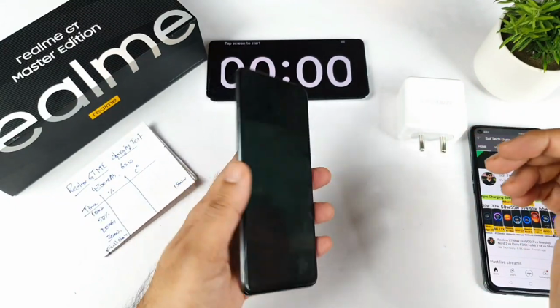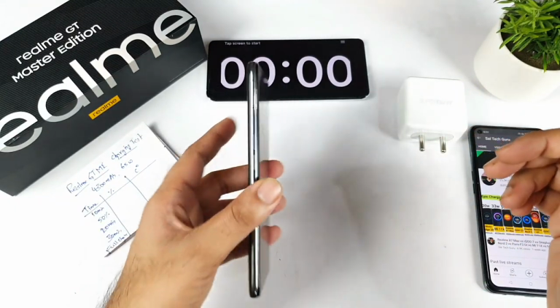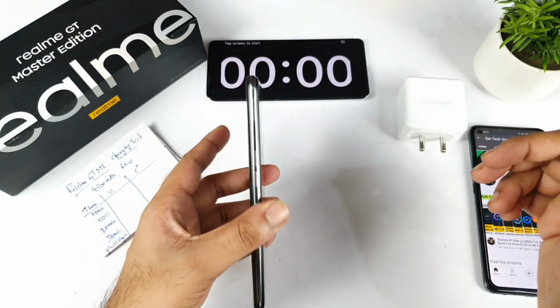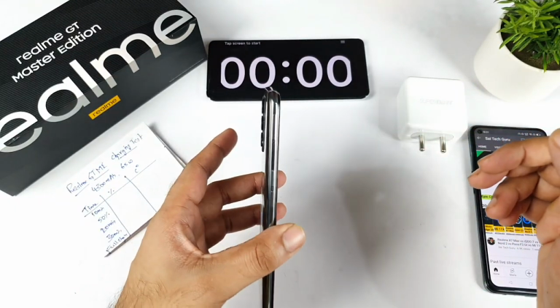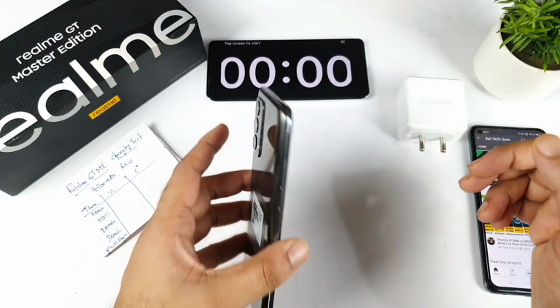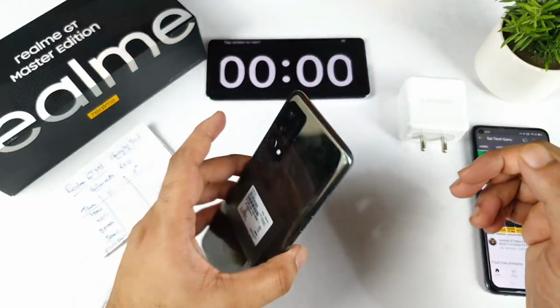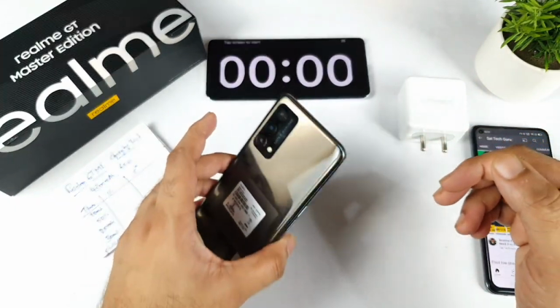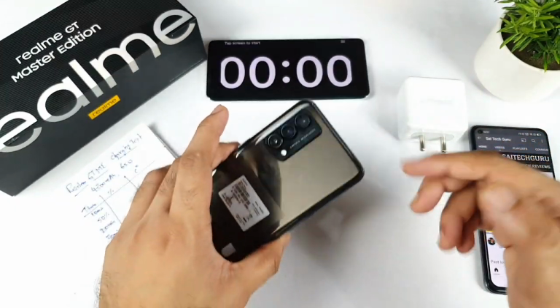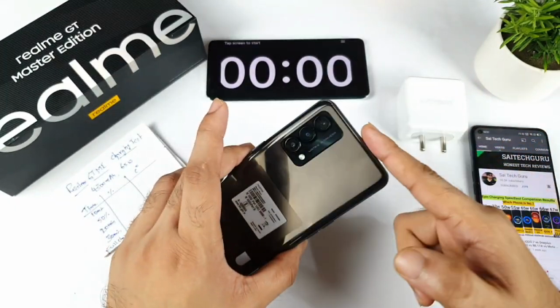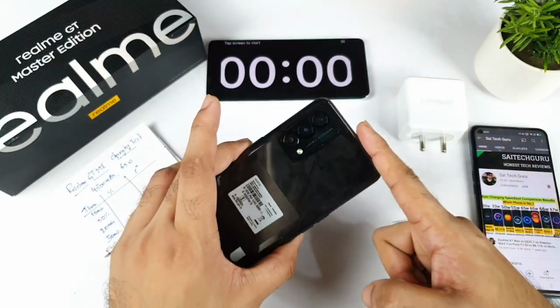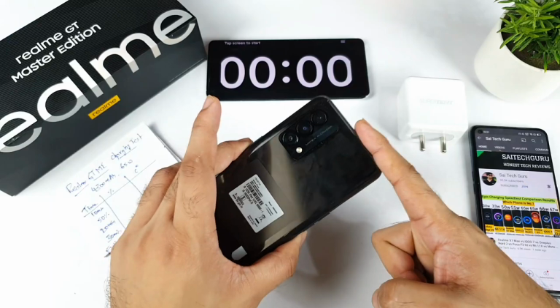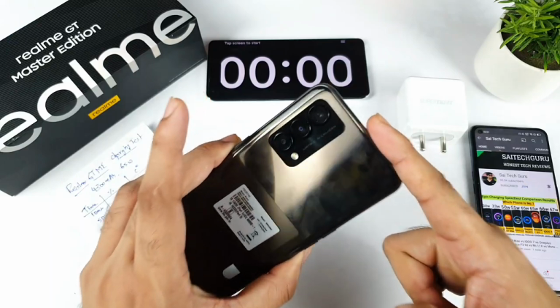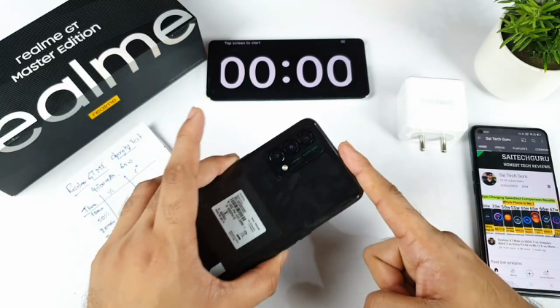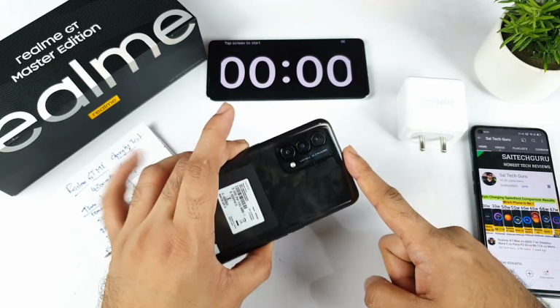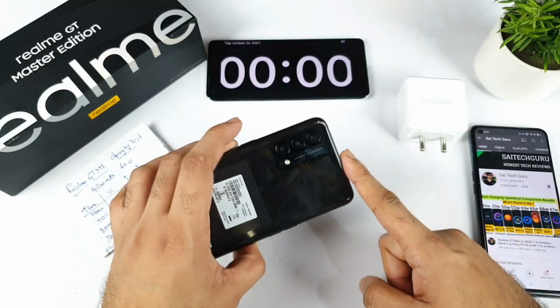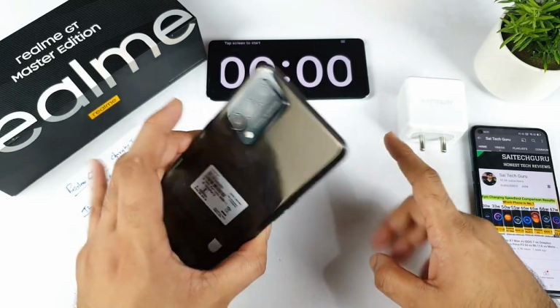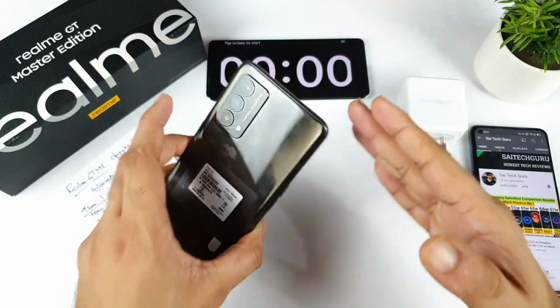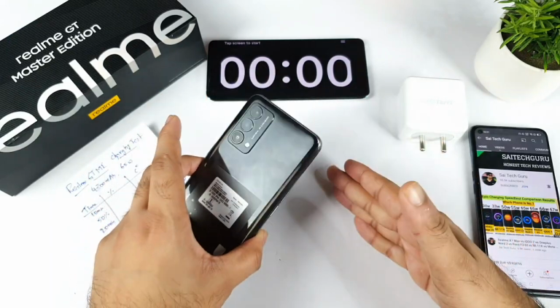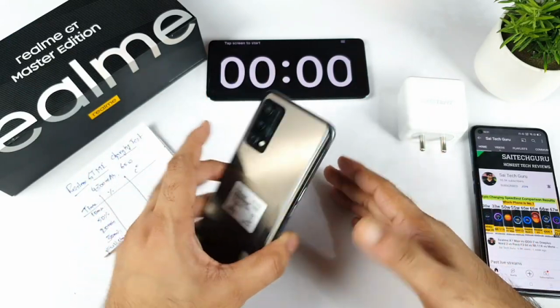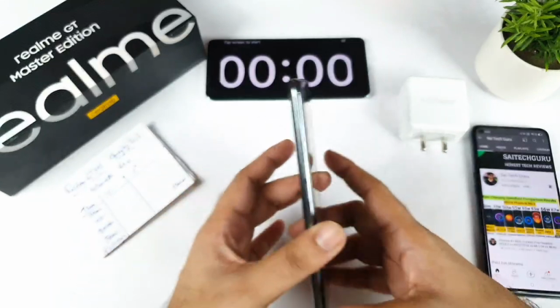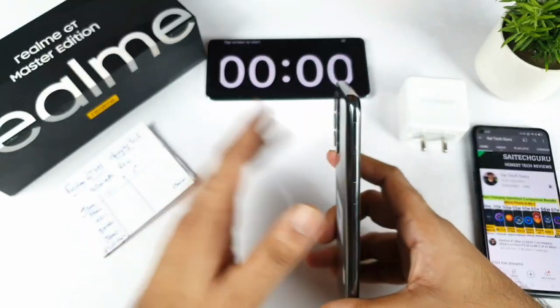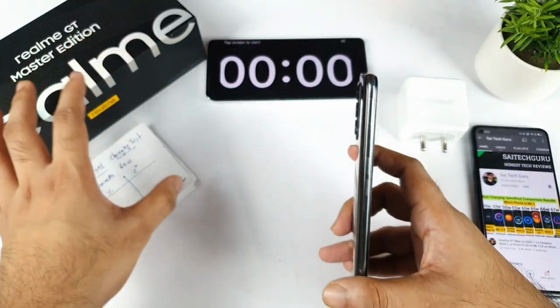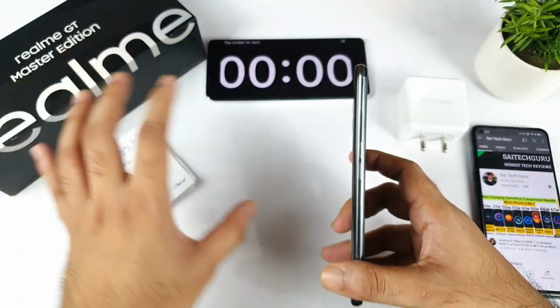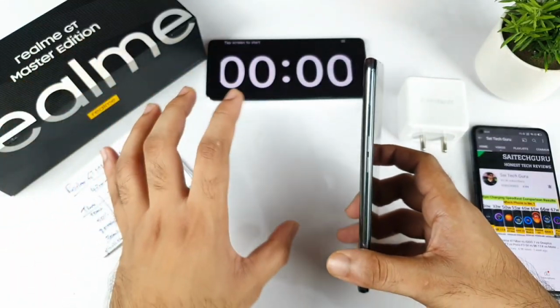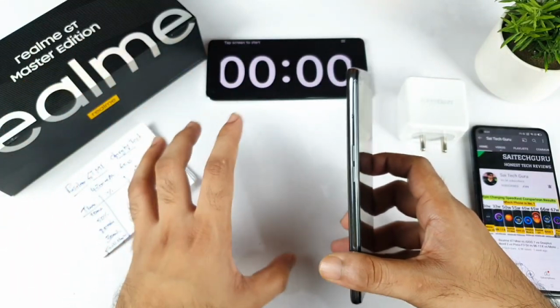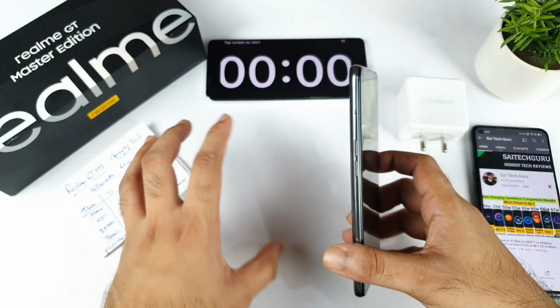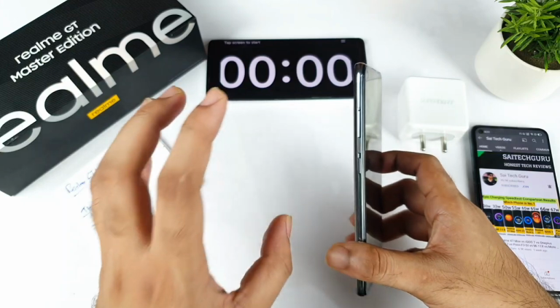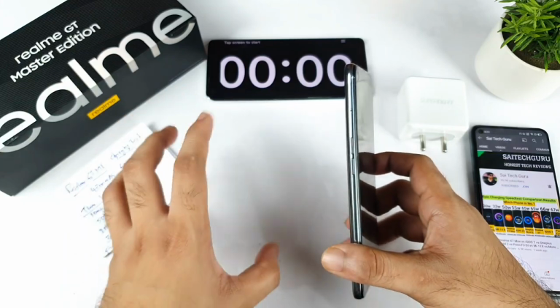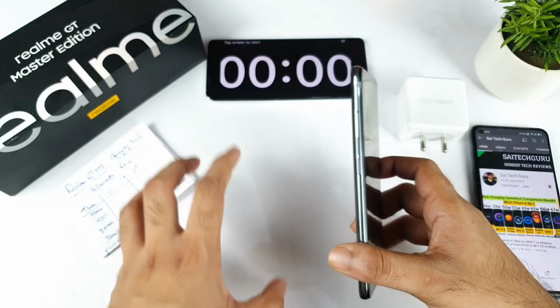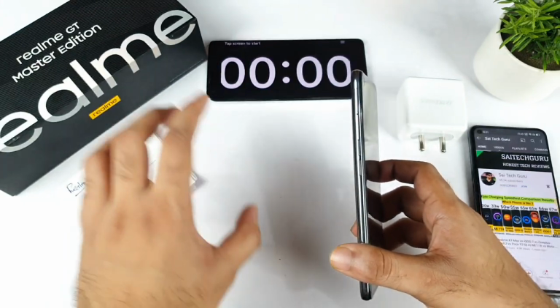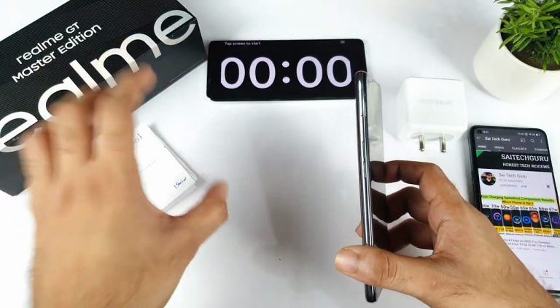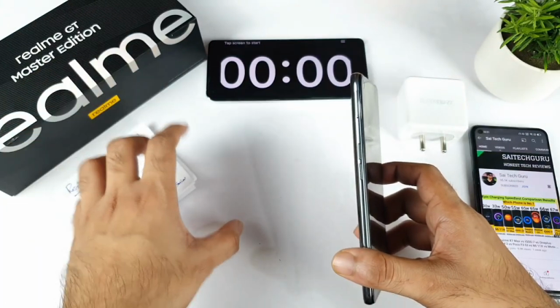In this video I am going to do the charging speed test on the Realme GT Master Edition. This is my day one of using the device and this is my first time doing the charging speed test on it.